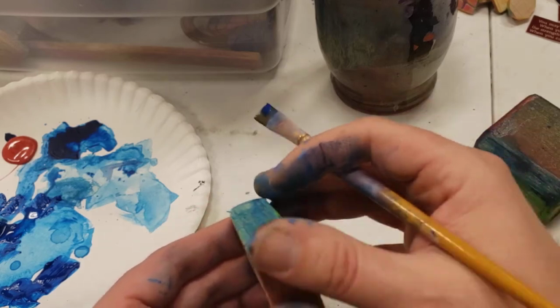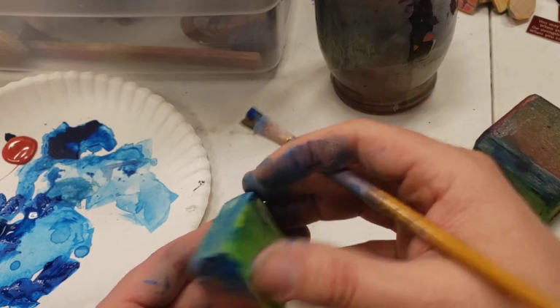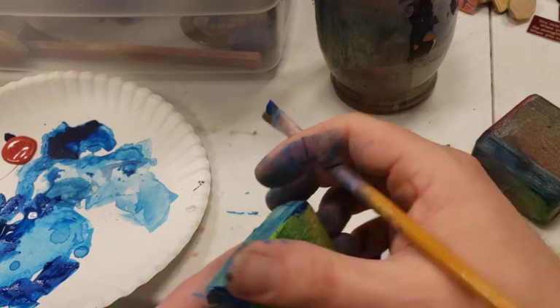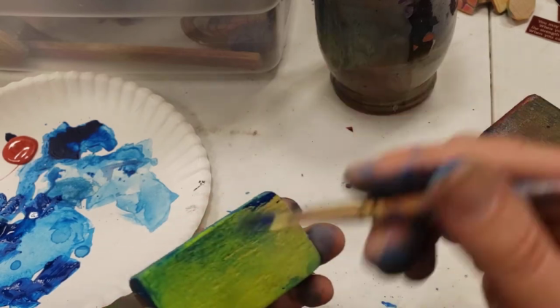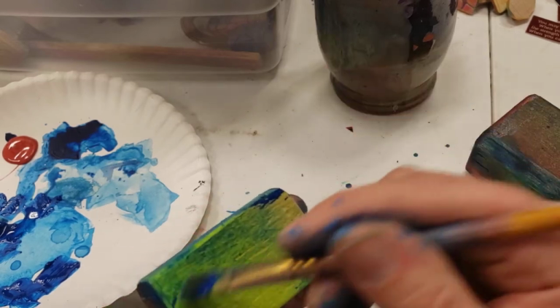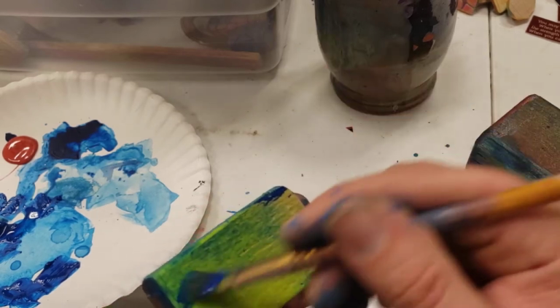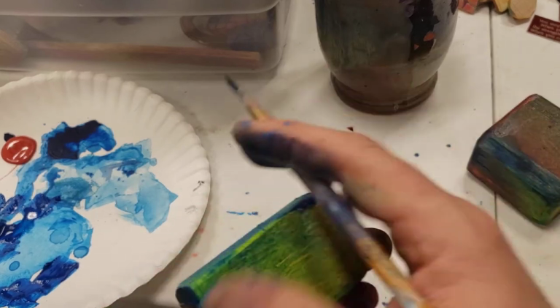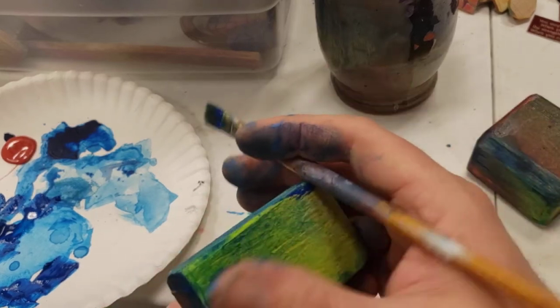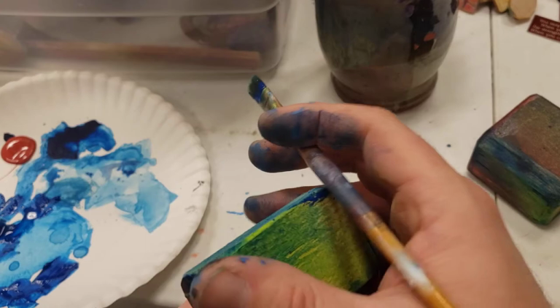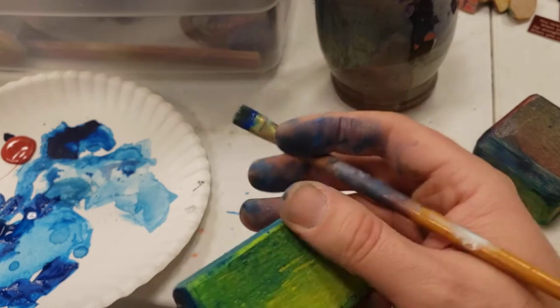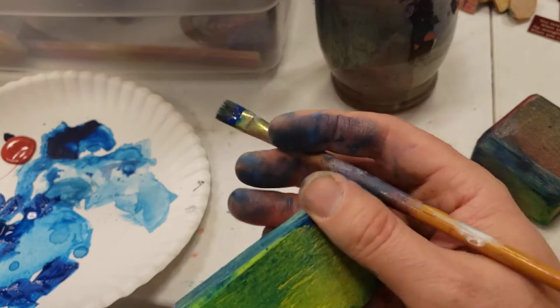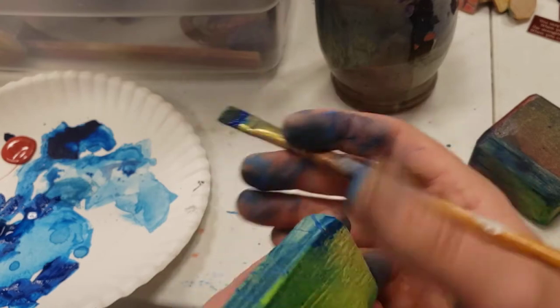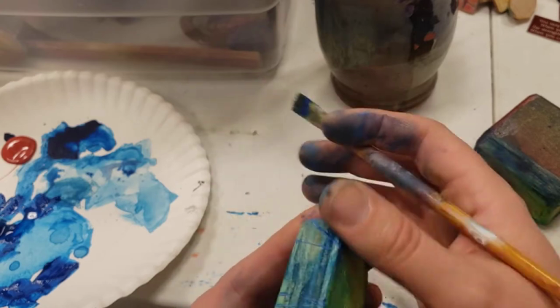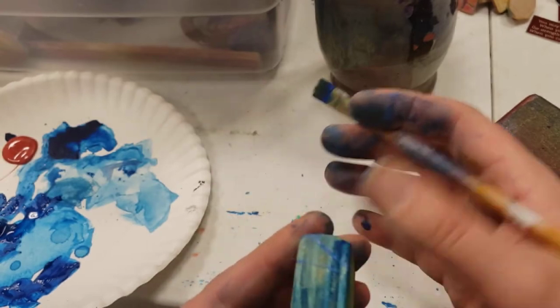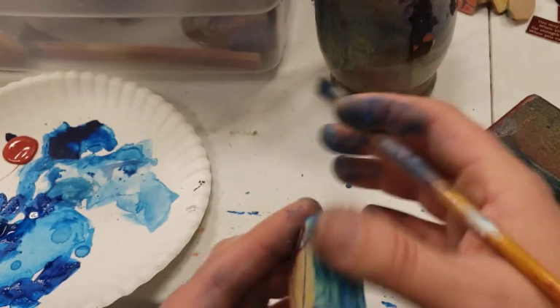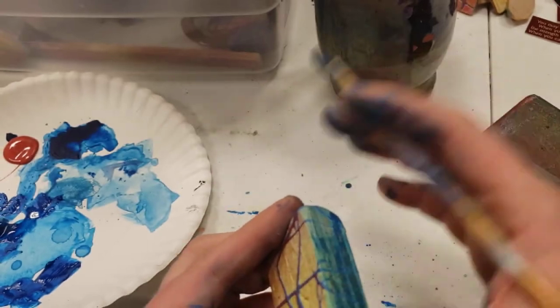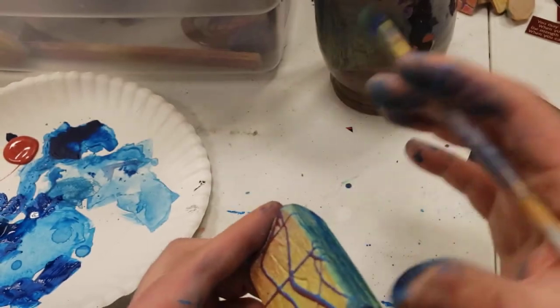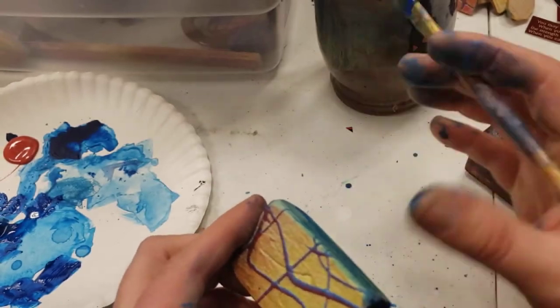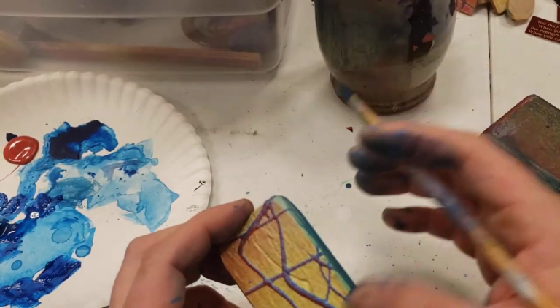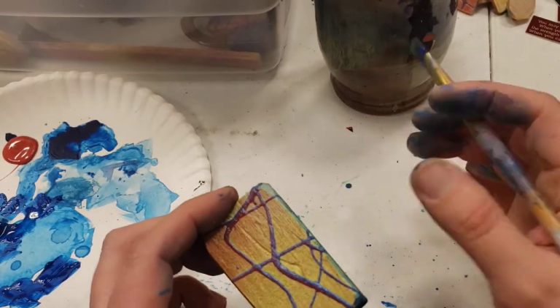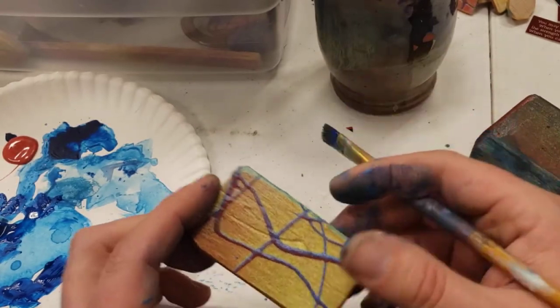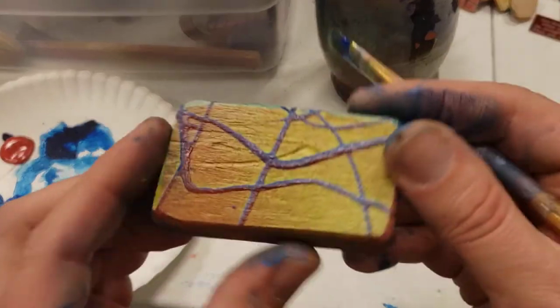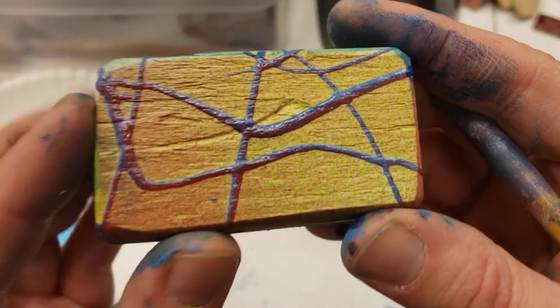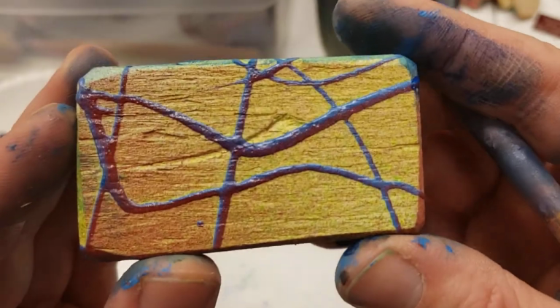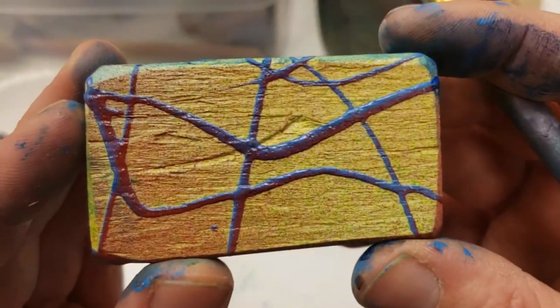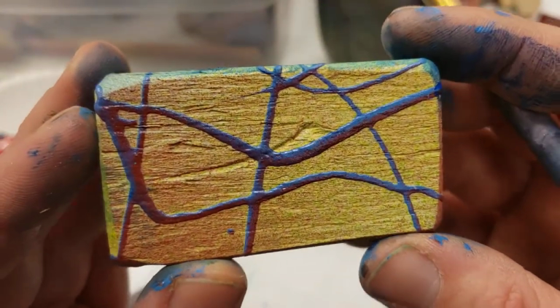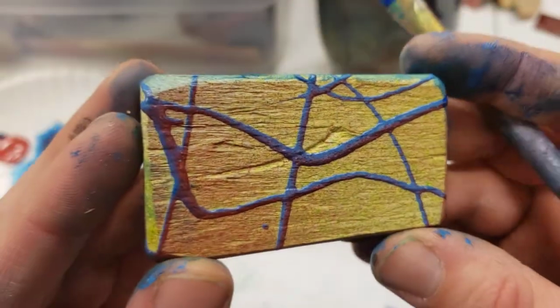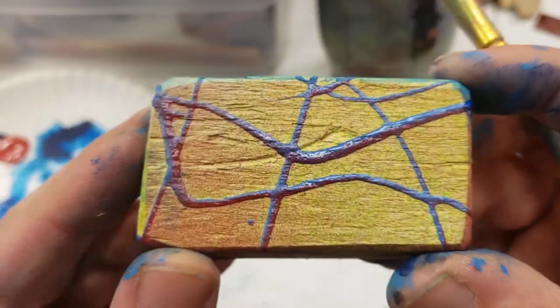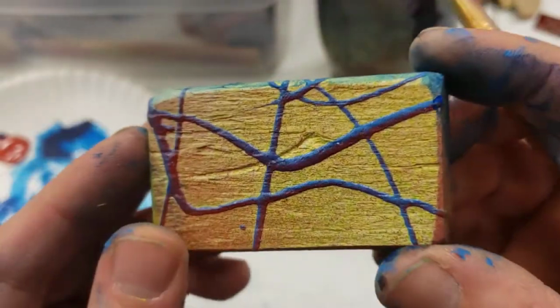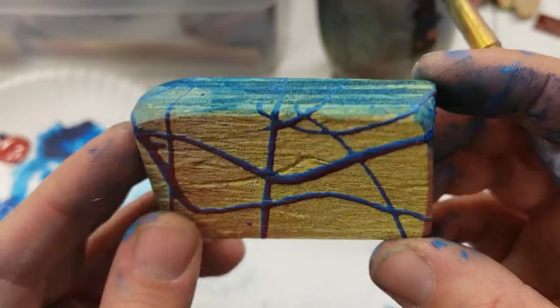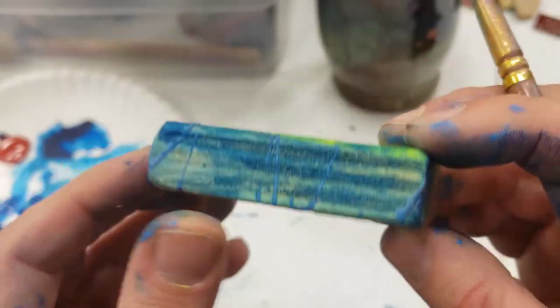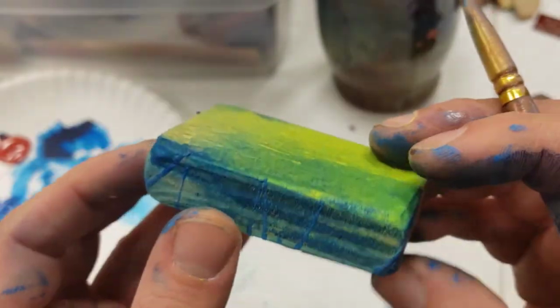I don't know if anybody's ever going to appreciate the colors in this block the way I do — the way I did — because I touched it. I got to see every little corner, every little crevice. Maybe someone will find it somewhere and they will. Maybe someone will throw it out. But I got this moment. I got to experience this.